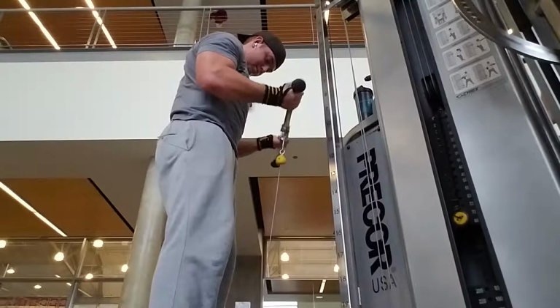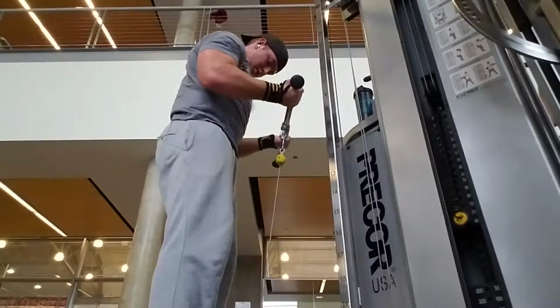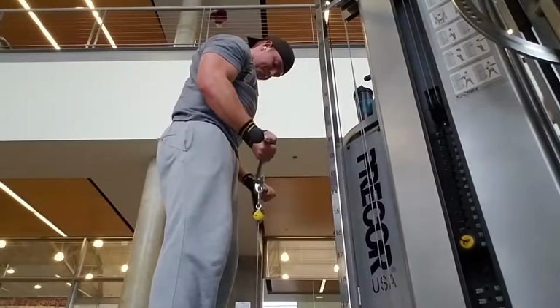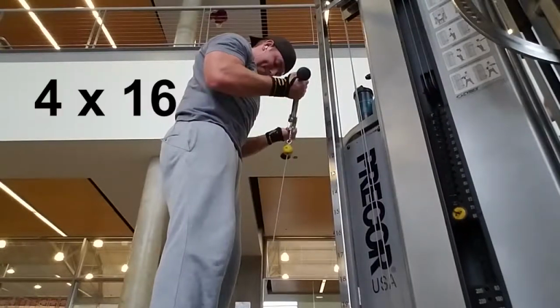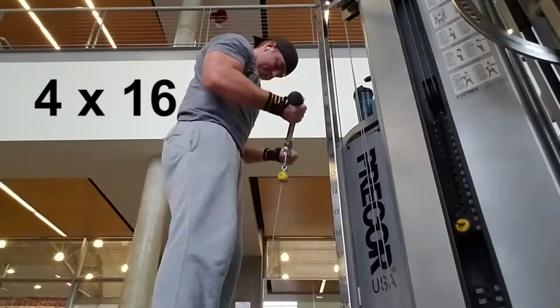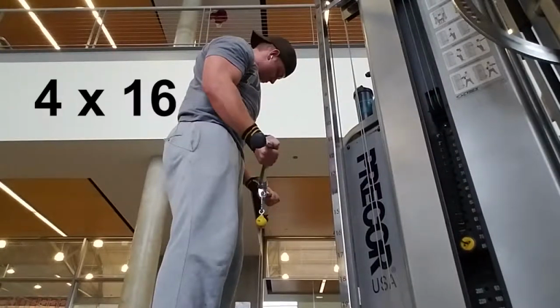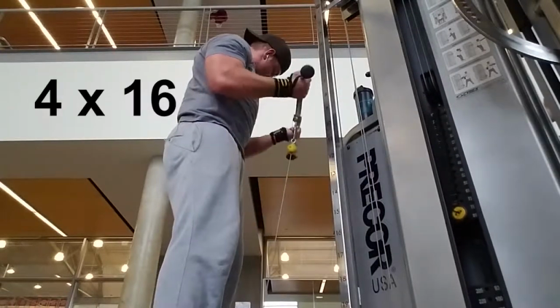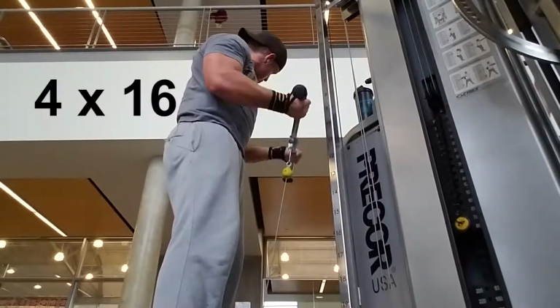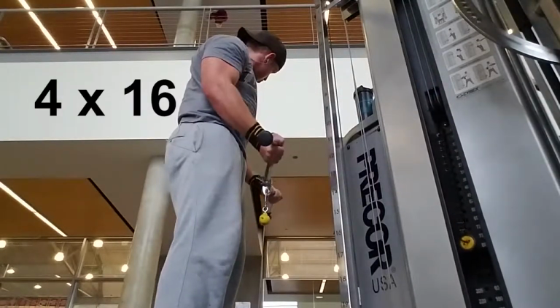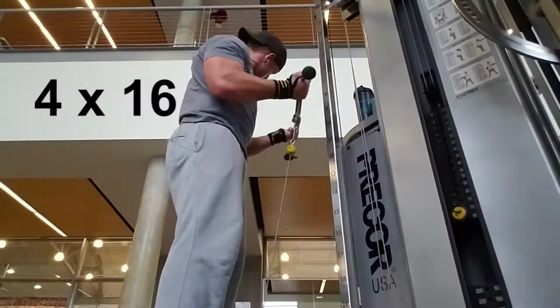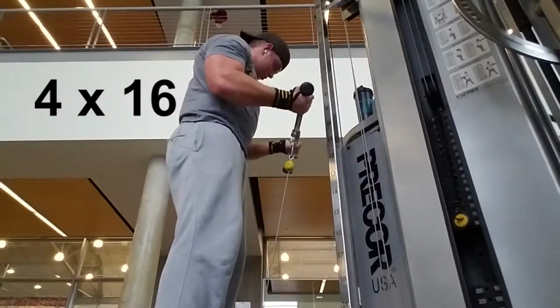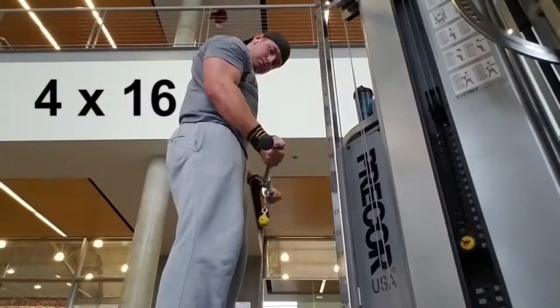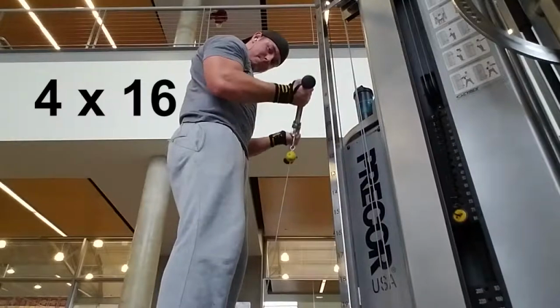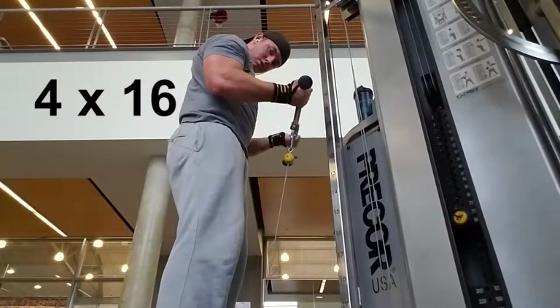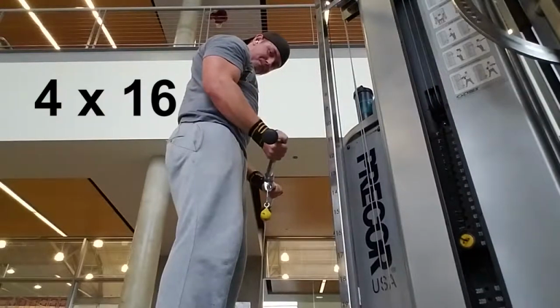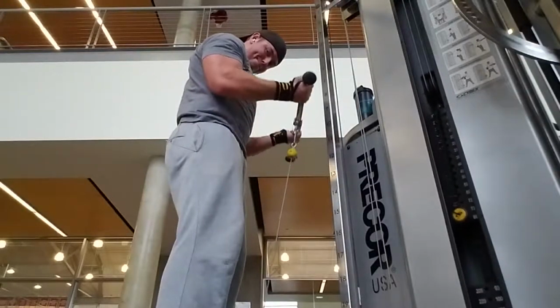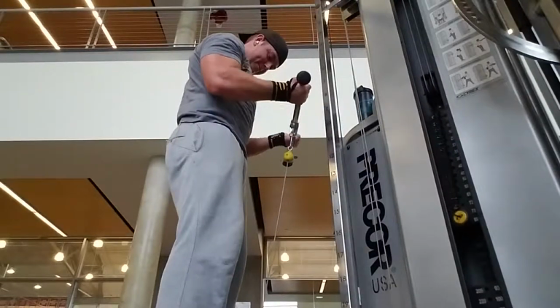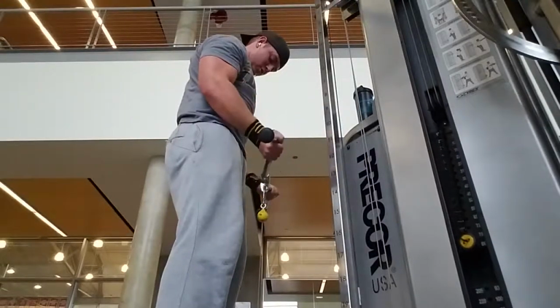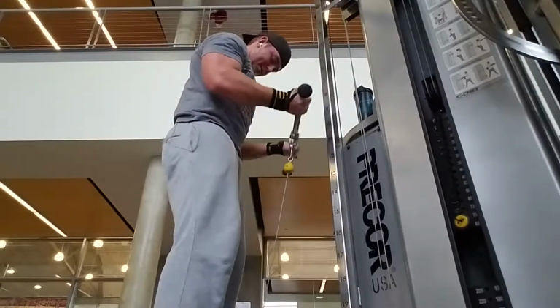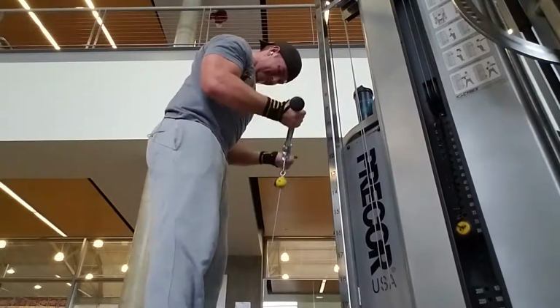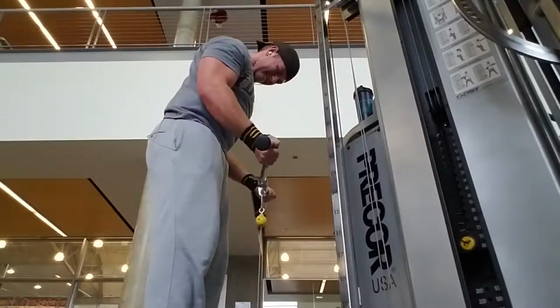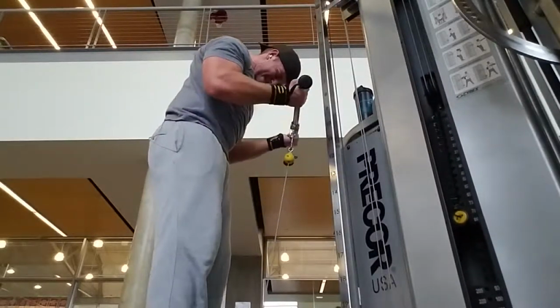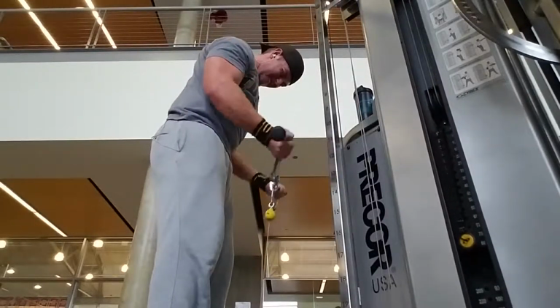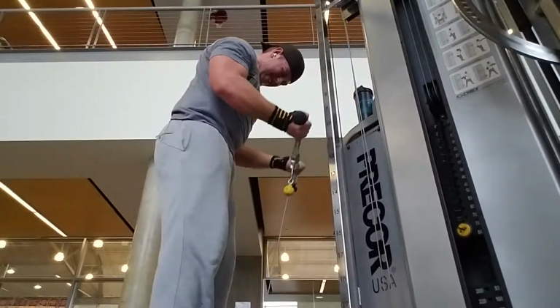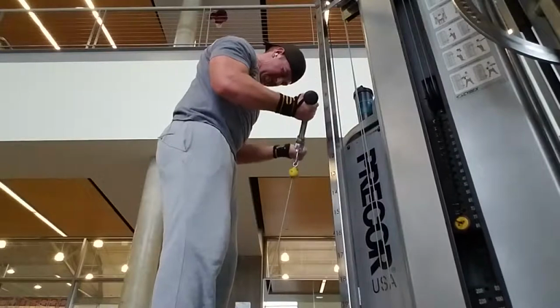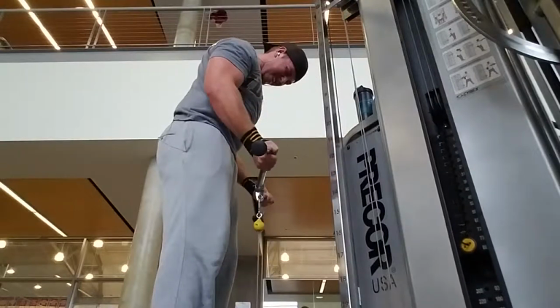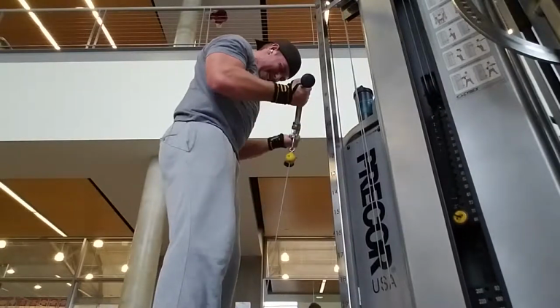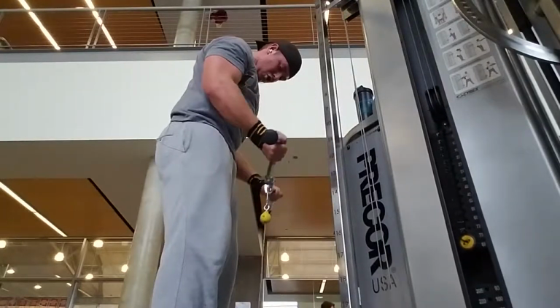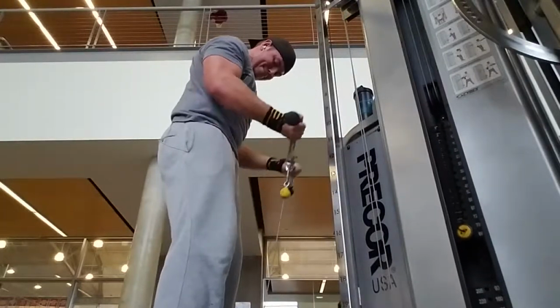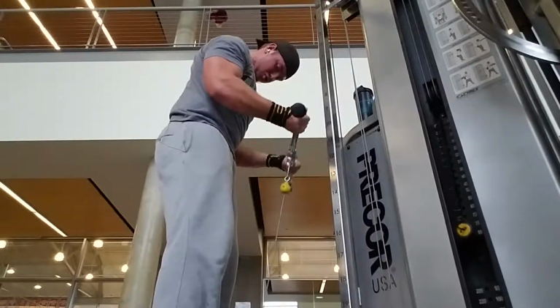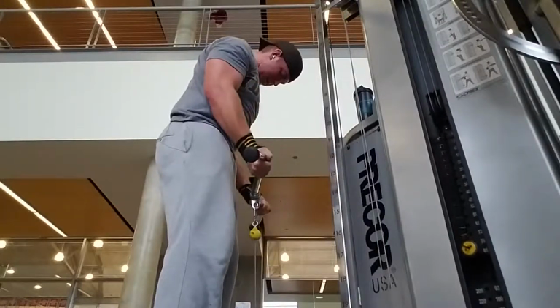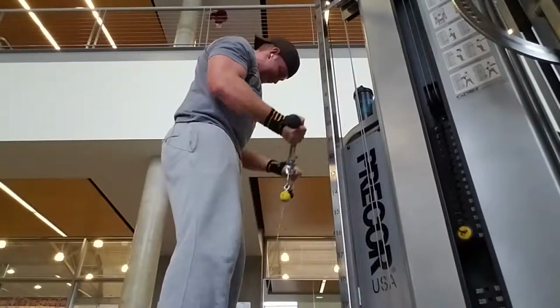Next exercise is going to be a superset and we're starting off with easy bar cable curls. Again another four sets of 16. Nothing new for these exercises in this workout — you're trying to get a good squeeze at the top of the rep, get a pump.